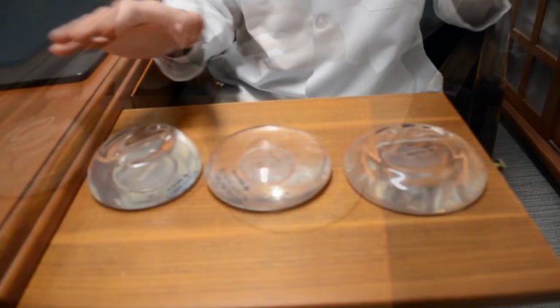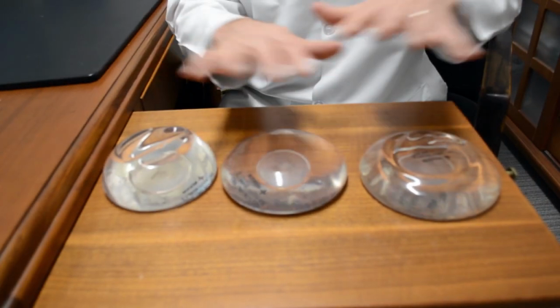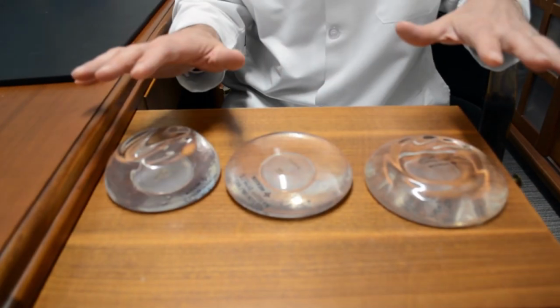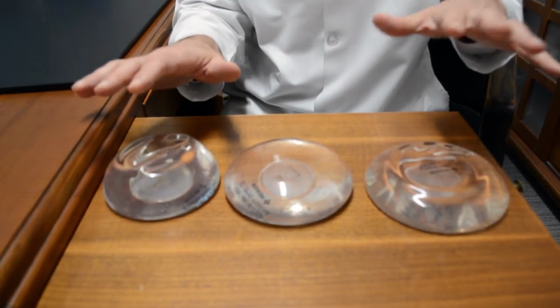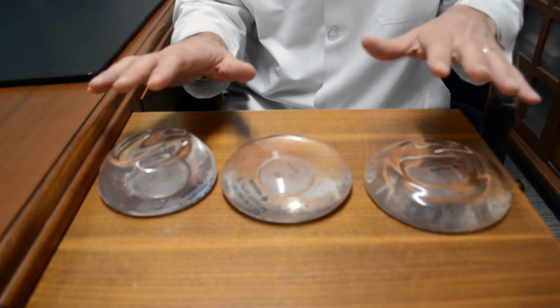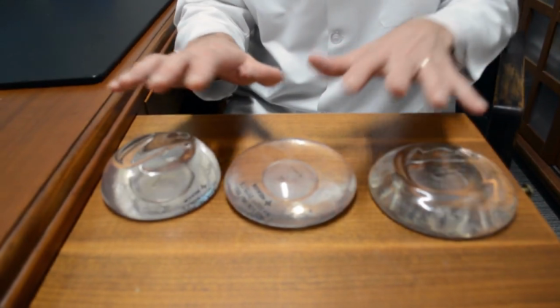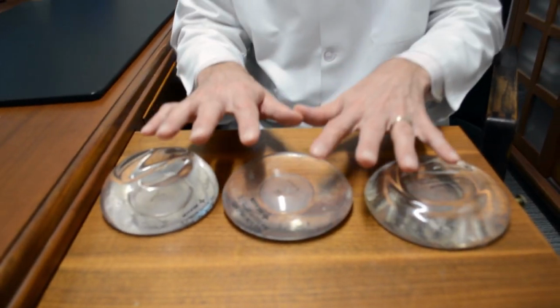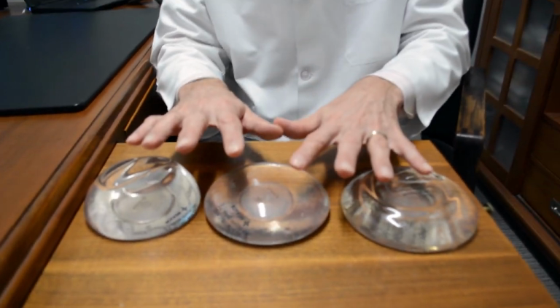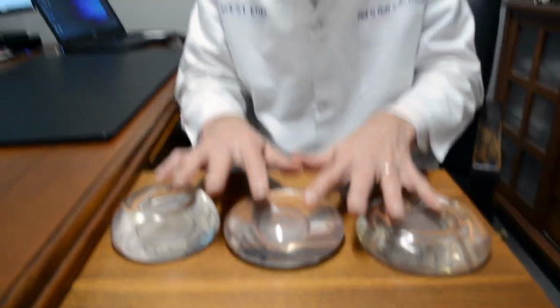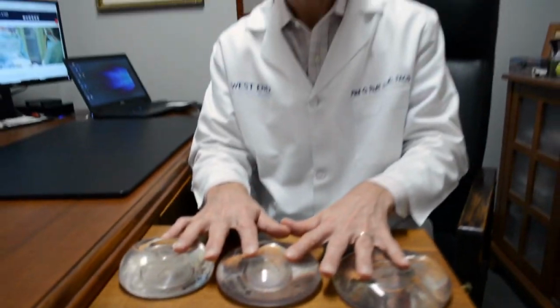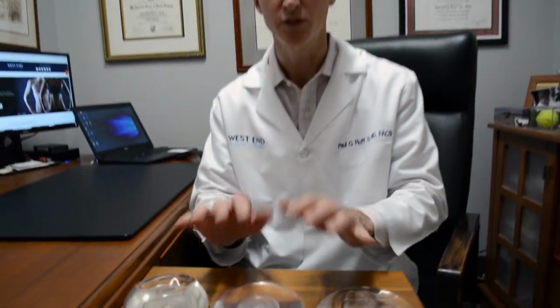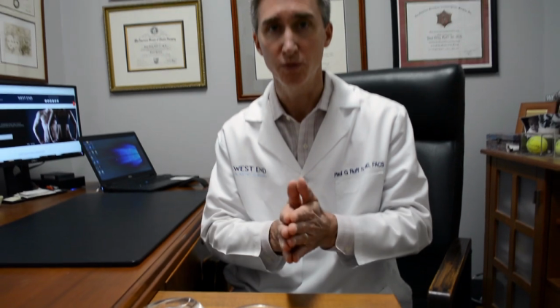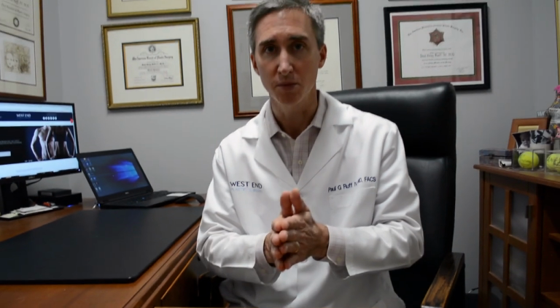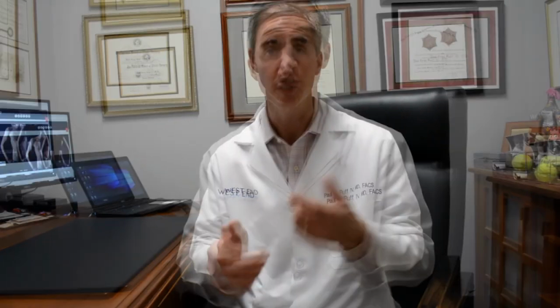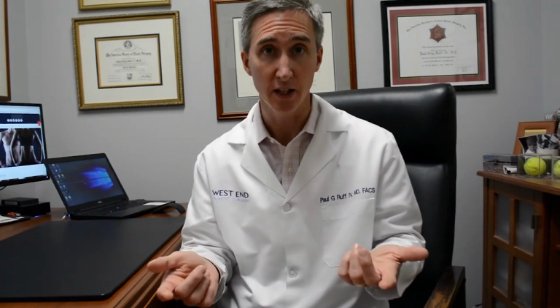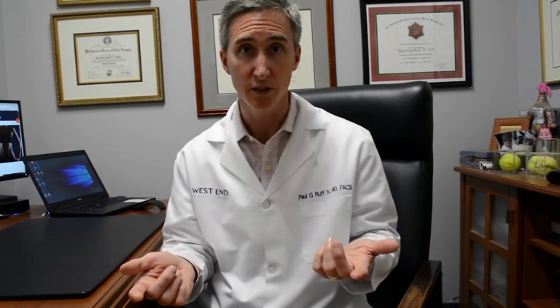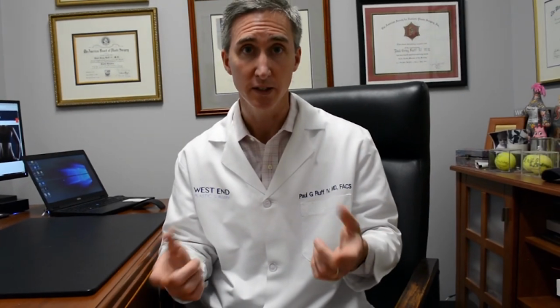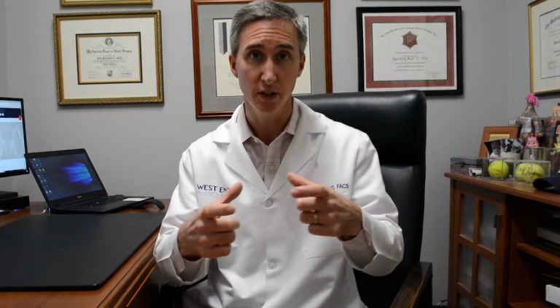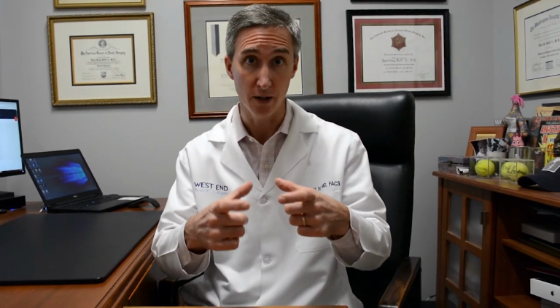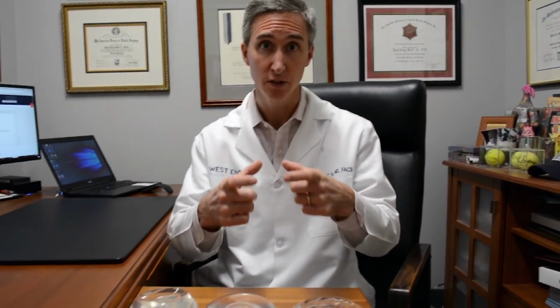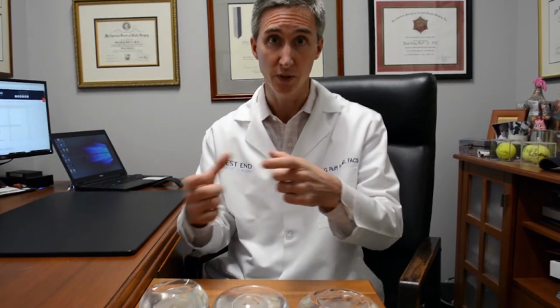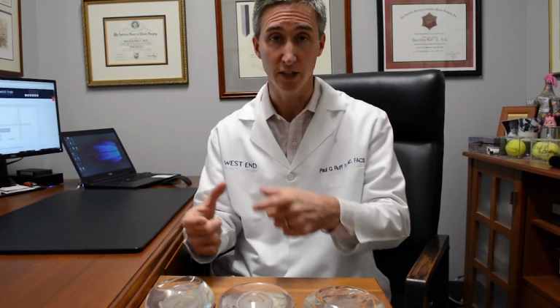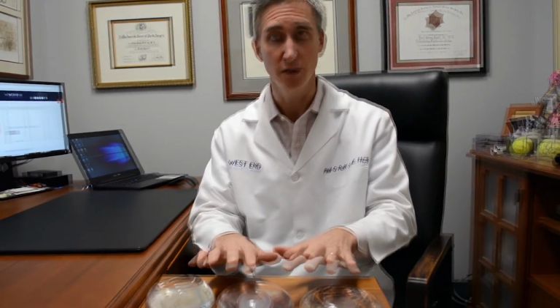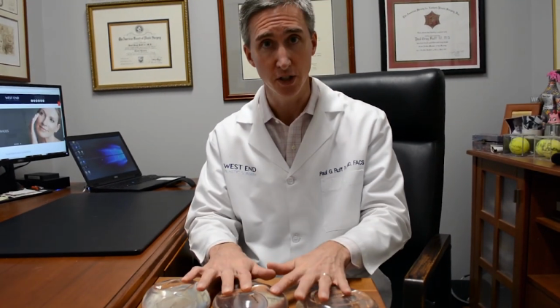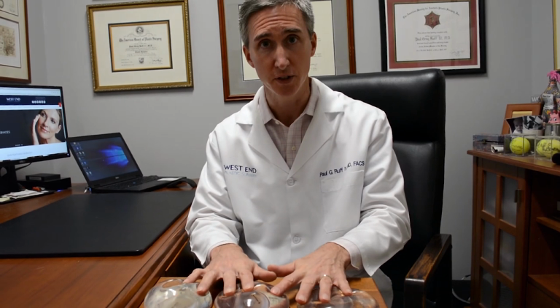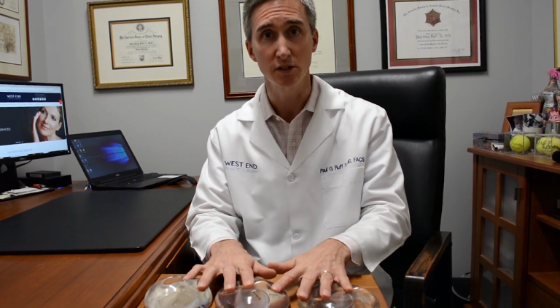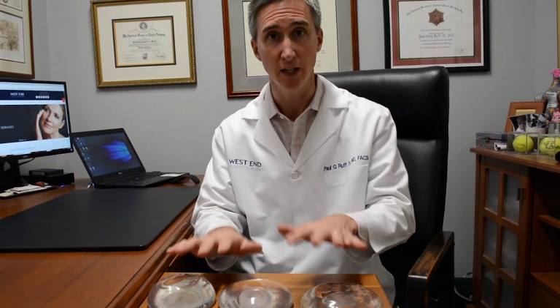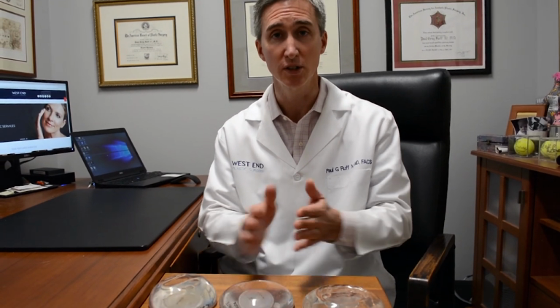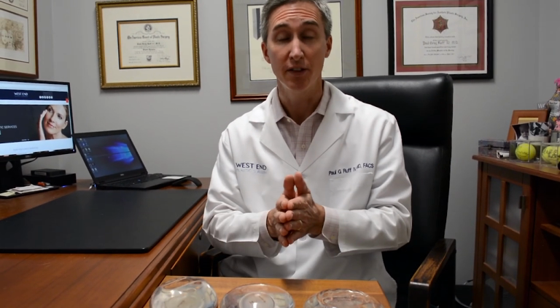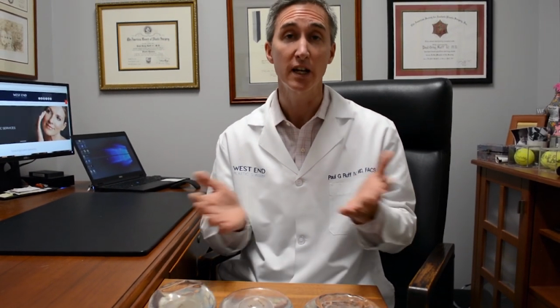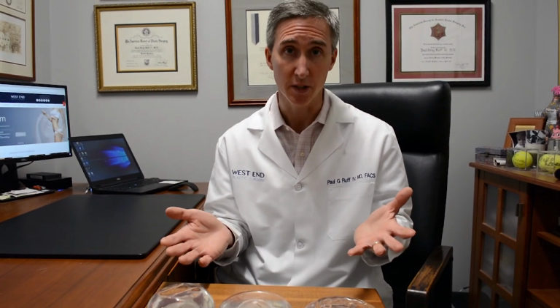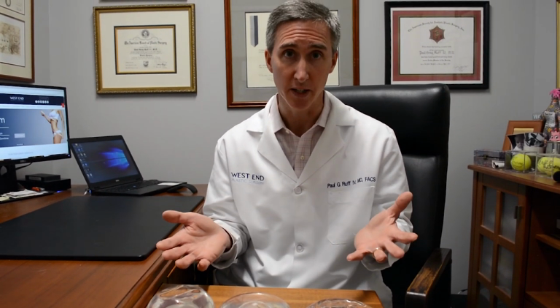Even within the realm of implants, there are more than just silicone gel-filled smooth round implants. There are saline-filled implants that are round, smooth, and textured. There are gel-filled implants that are textured, and there are the anatomic implants.